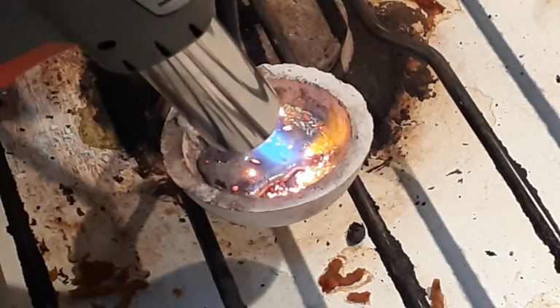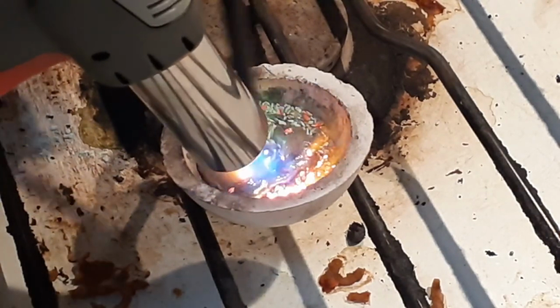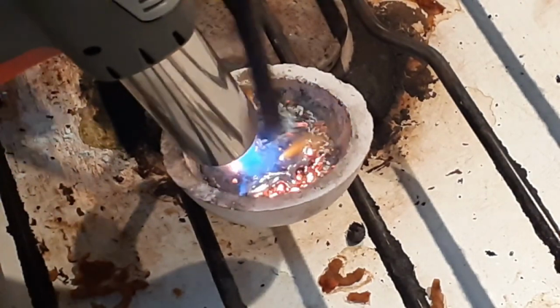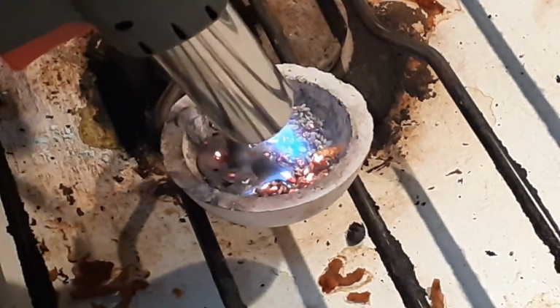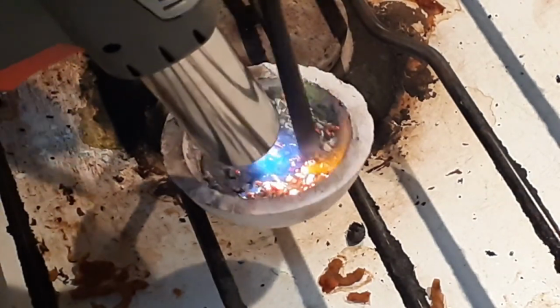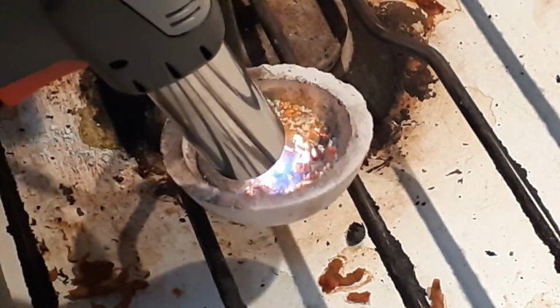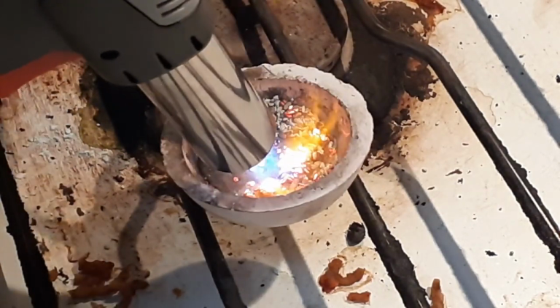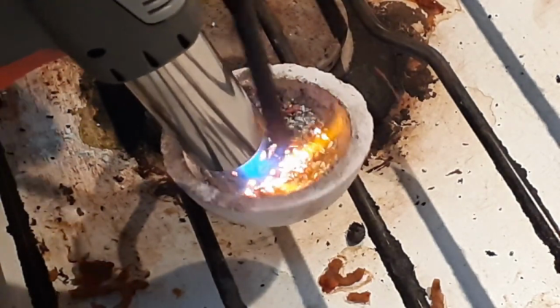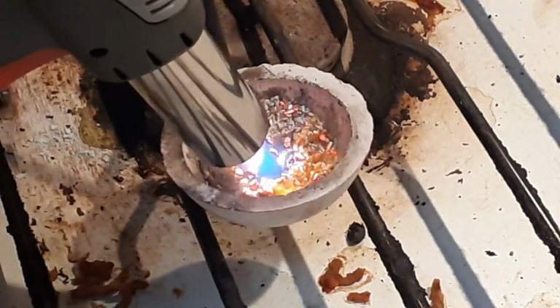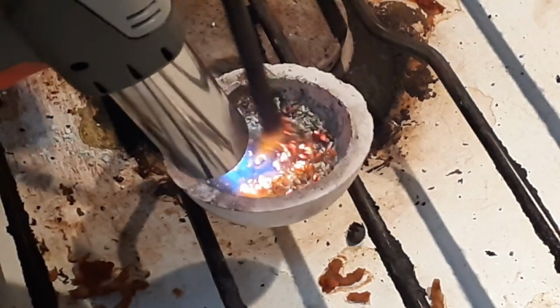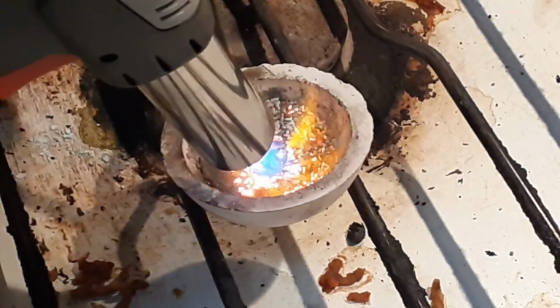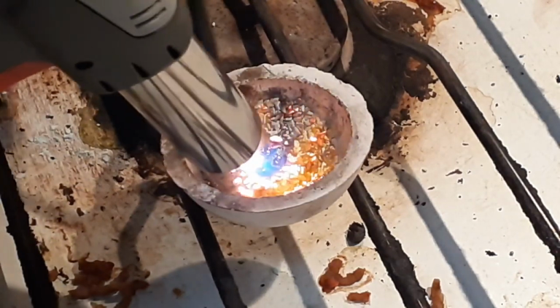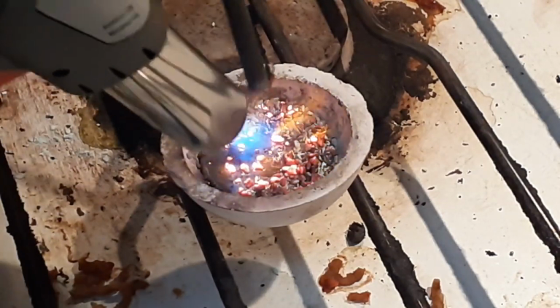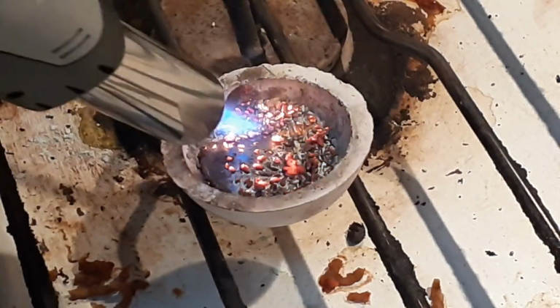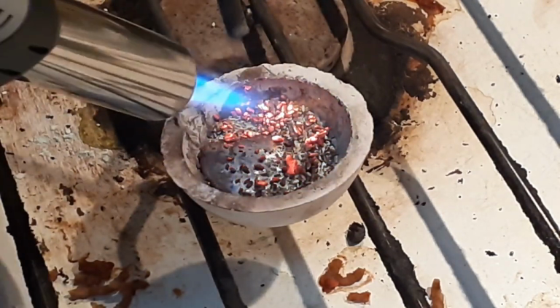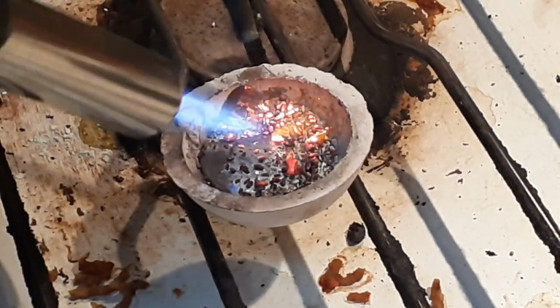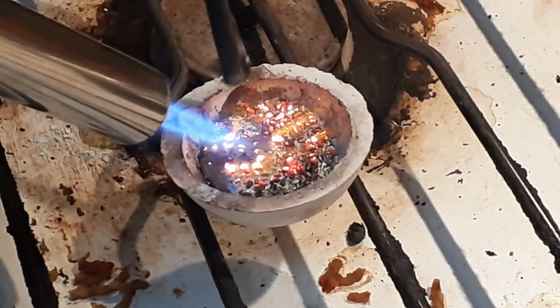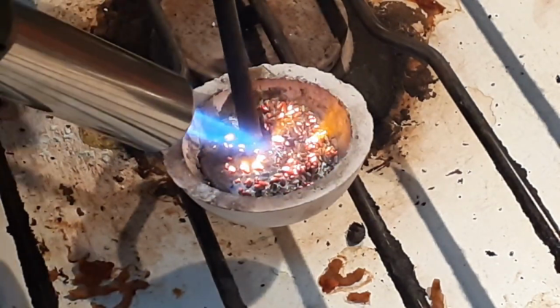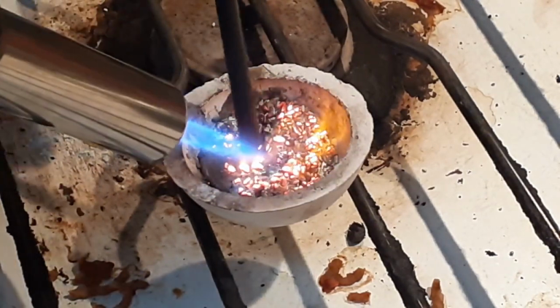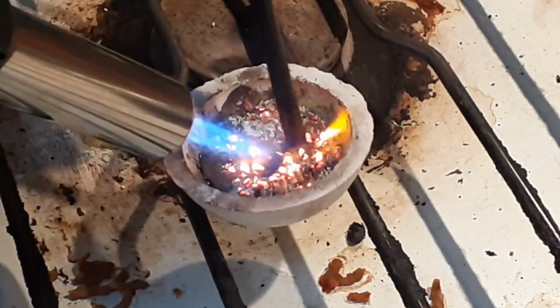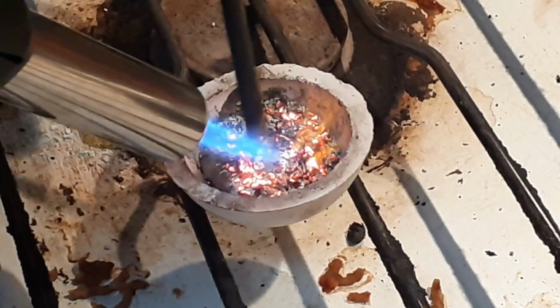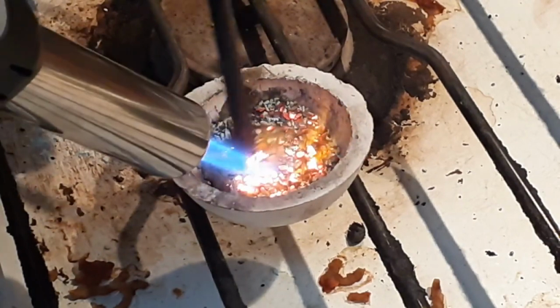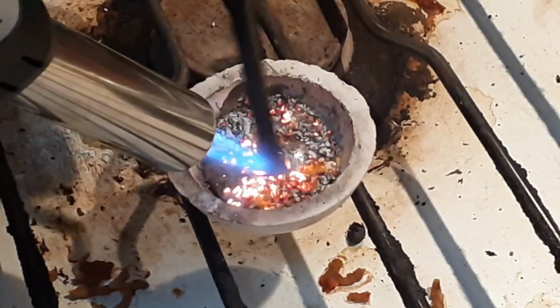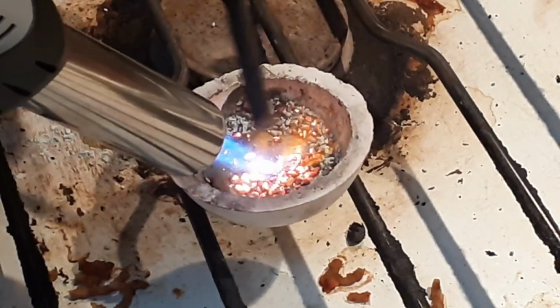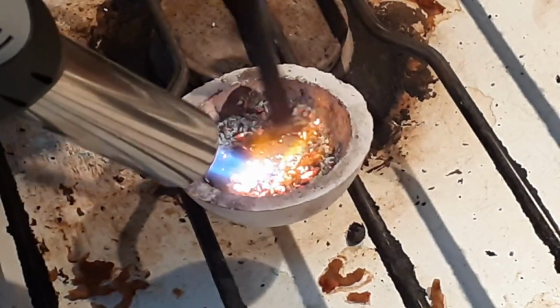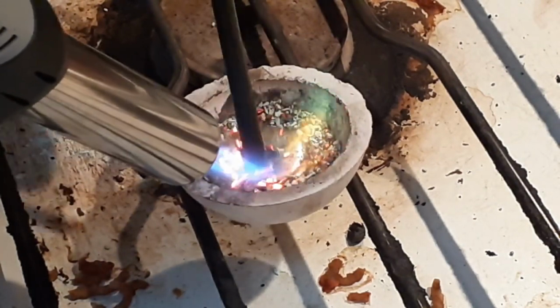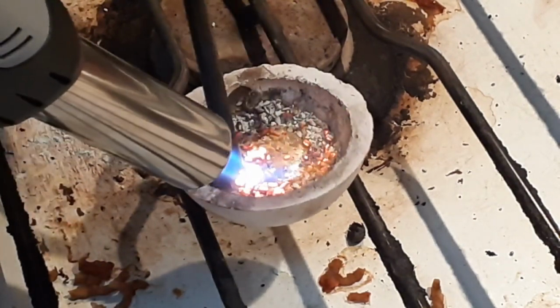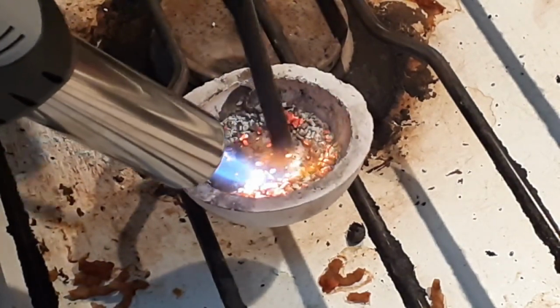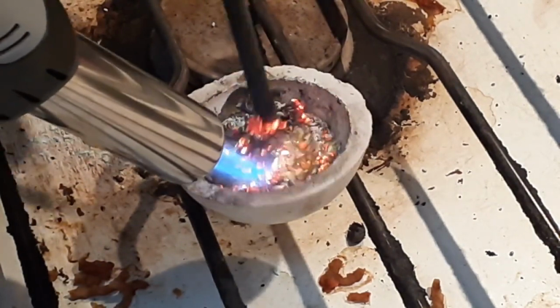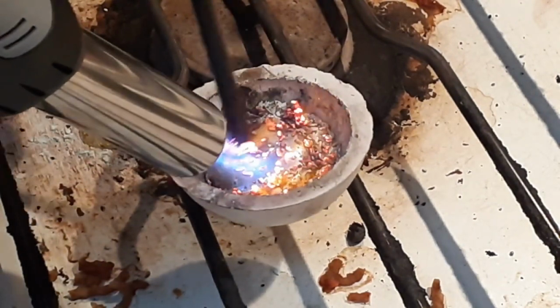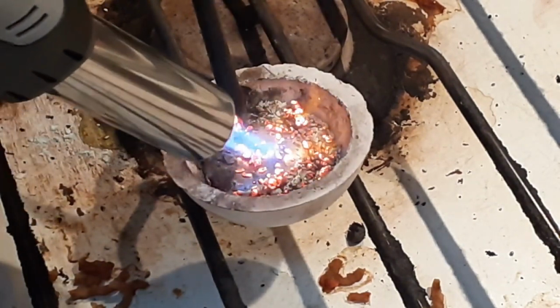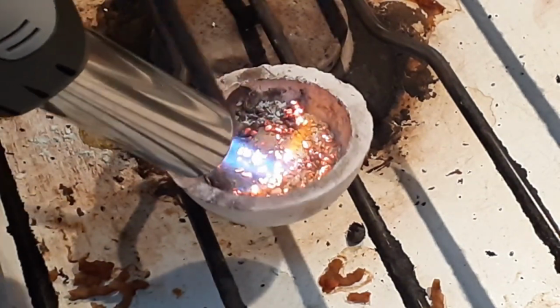They didn't amalgamate into some kind of gold-colored metal, and they didn't amalgamate into gold. So I'm not sure how to do it. If it's something I did wrong, do tell. Otherwise, I hope you enjoyed watching these experiments.